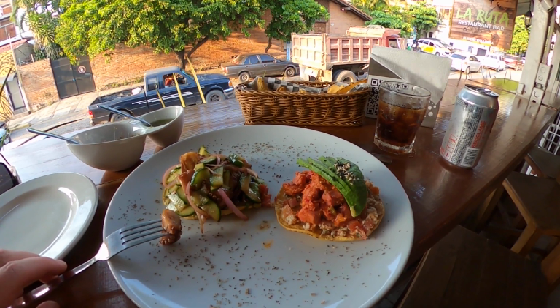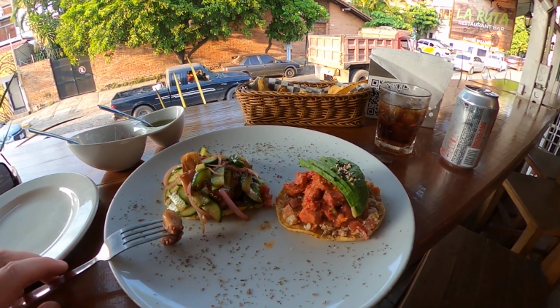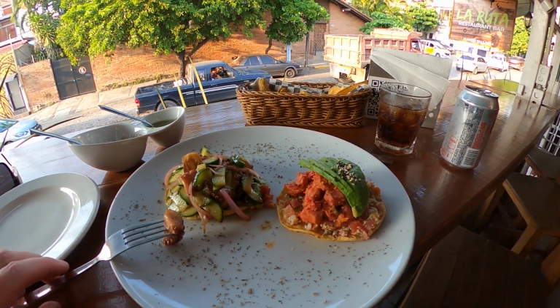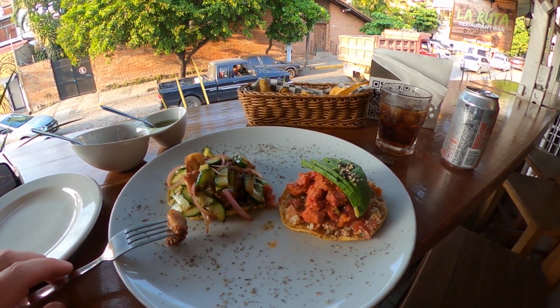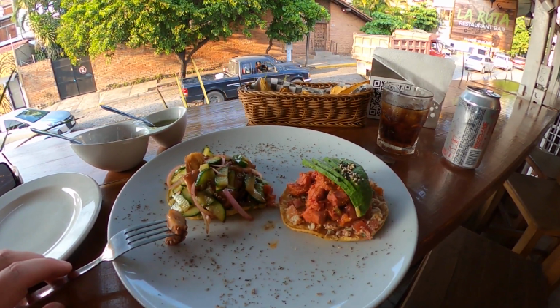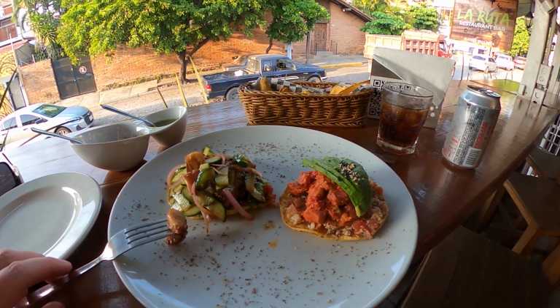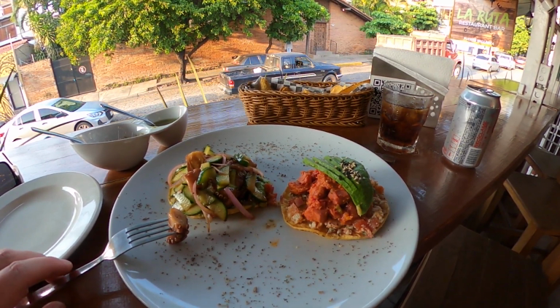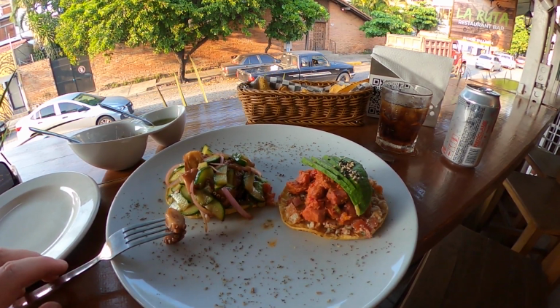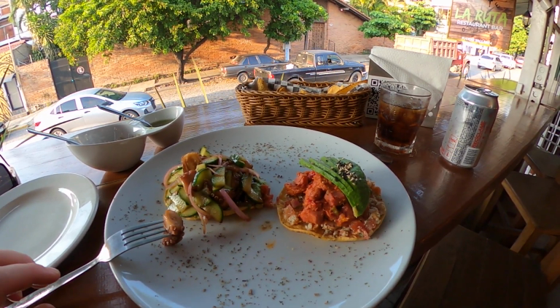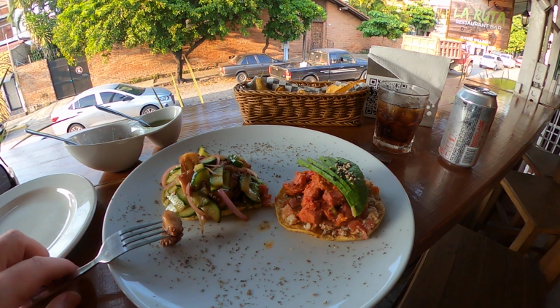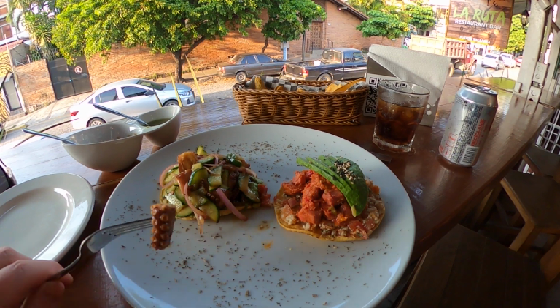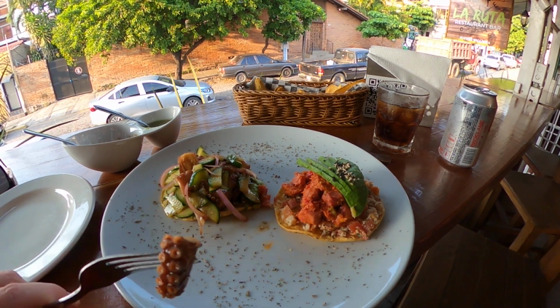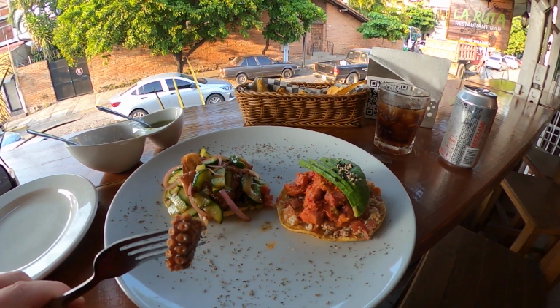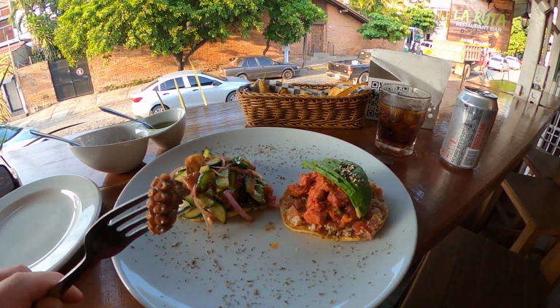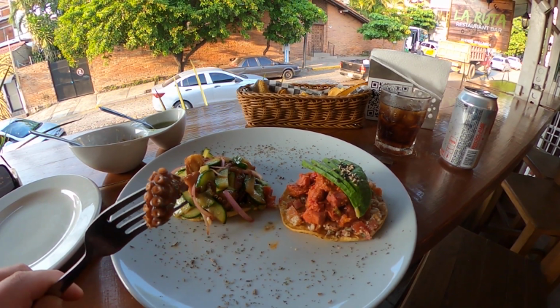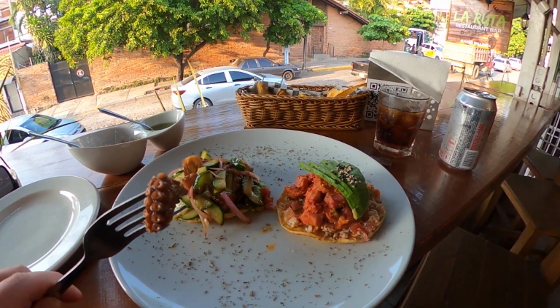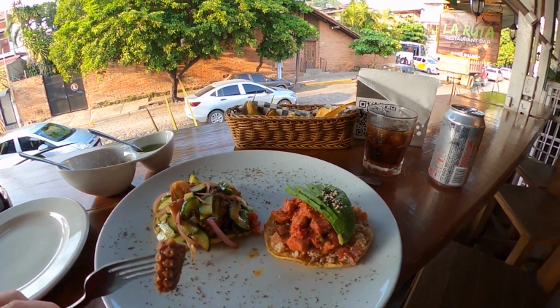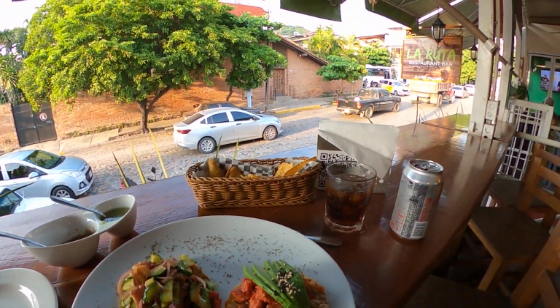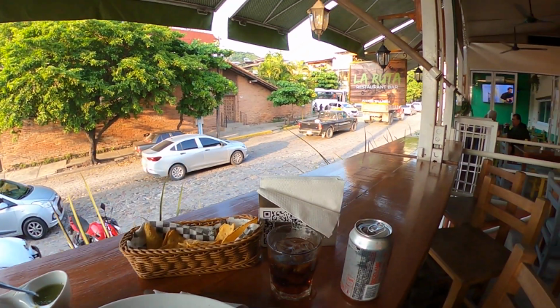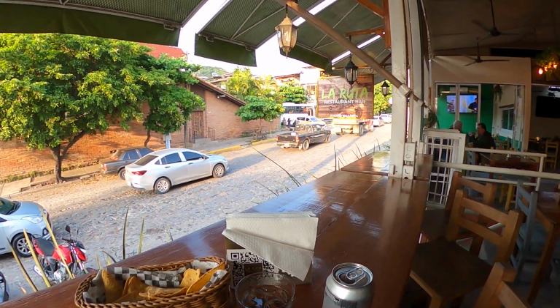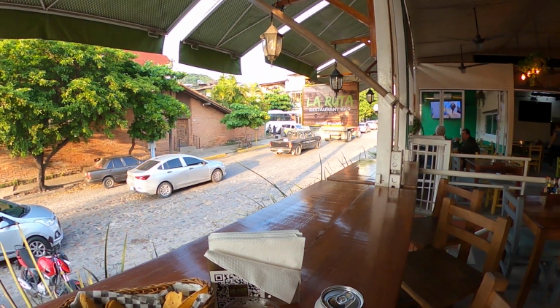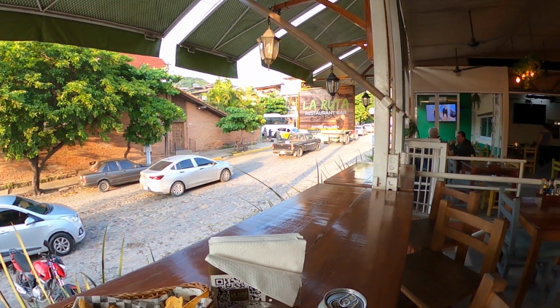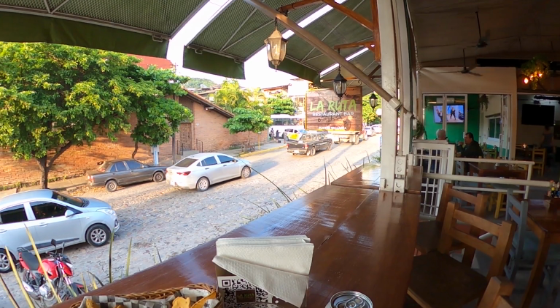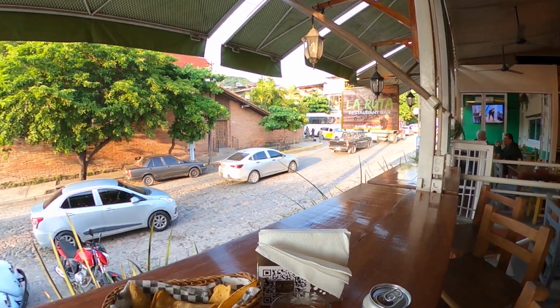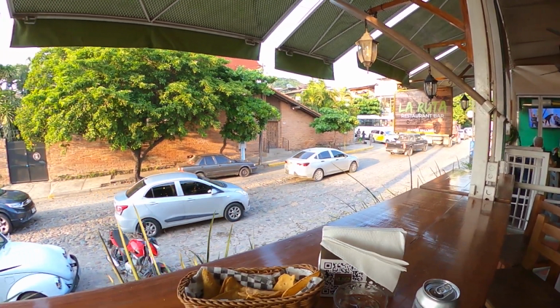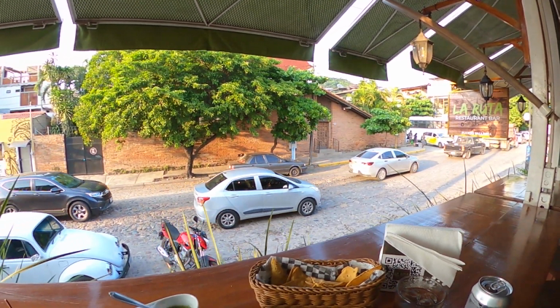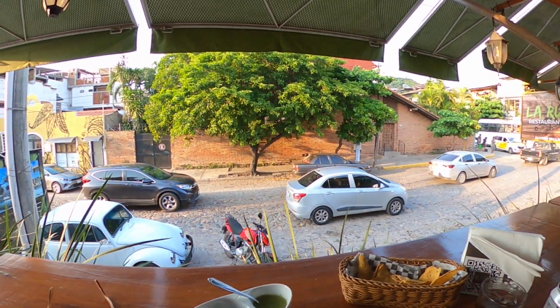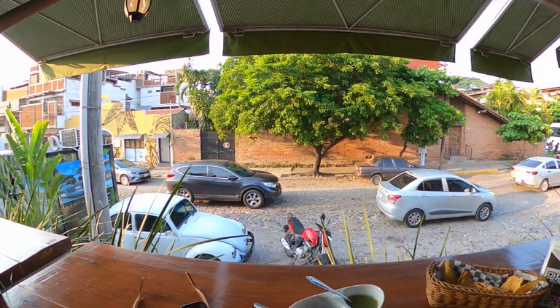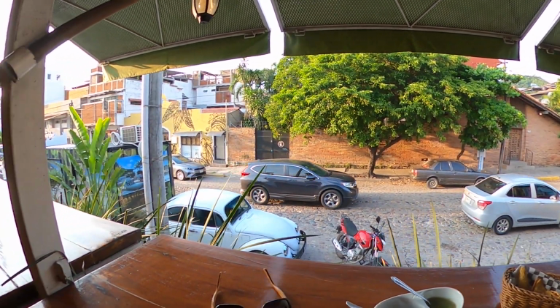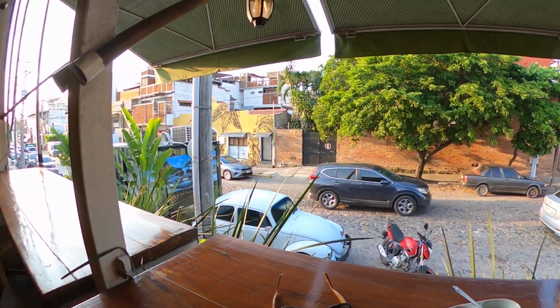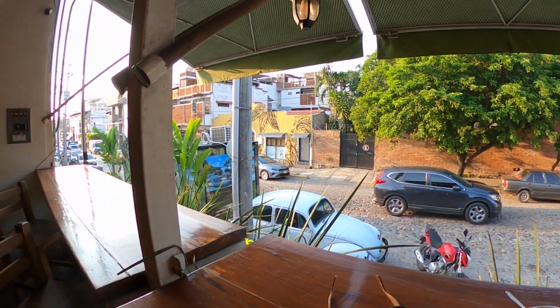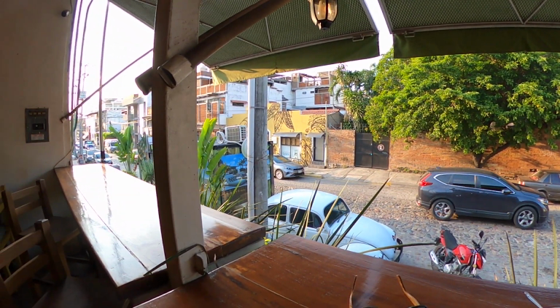I'm here on the strip. I got myself some tostadas — the Marlene and the pulpo. See right there, that's the octopus. Right here I'm at La Ruta. It's 5 o'clock, so it's jamming right now. It's starting to finally cool off.